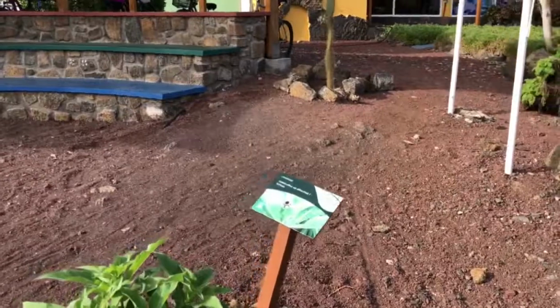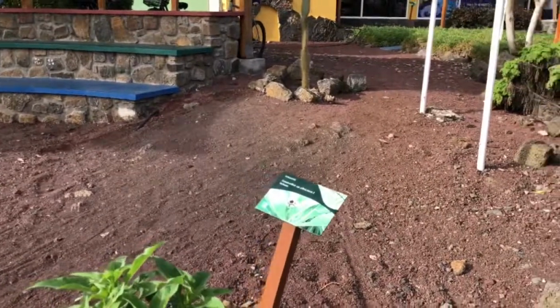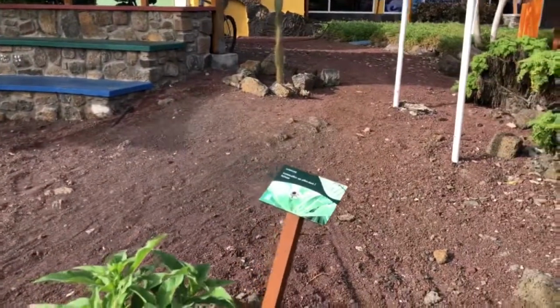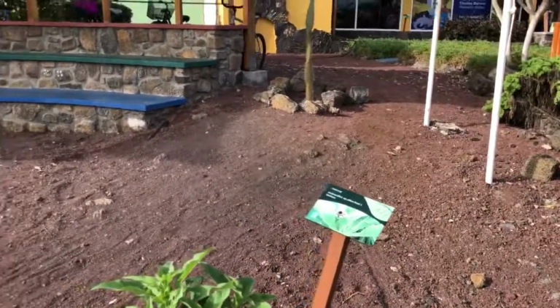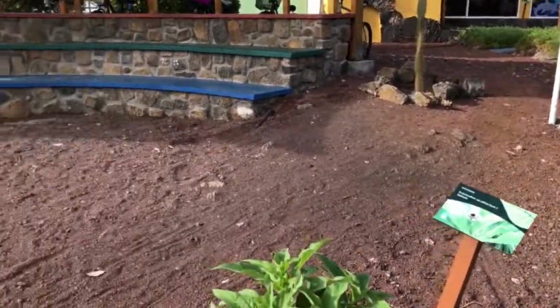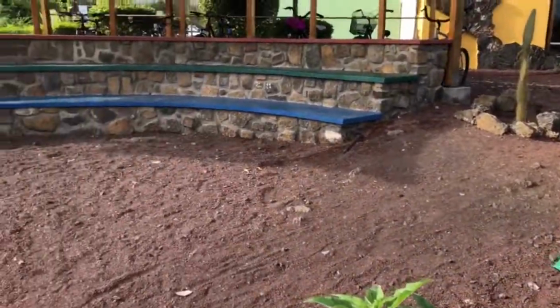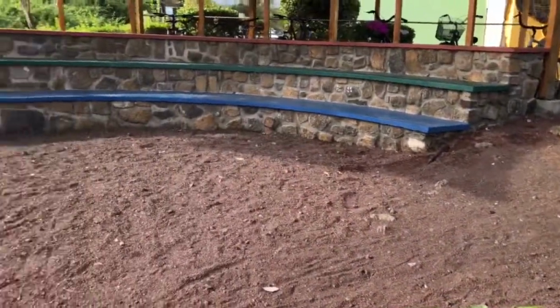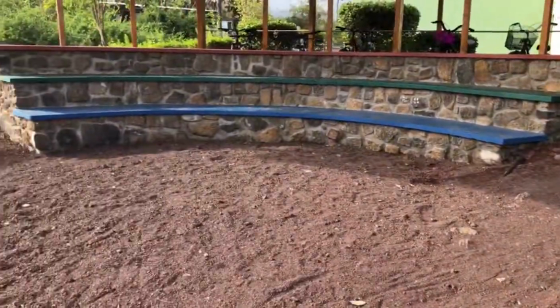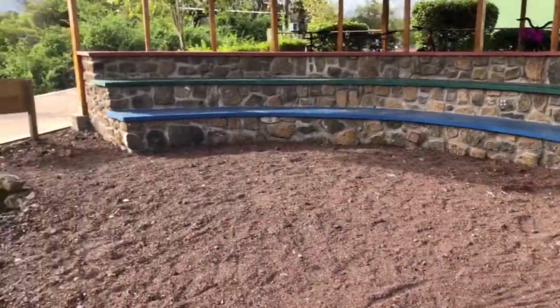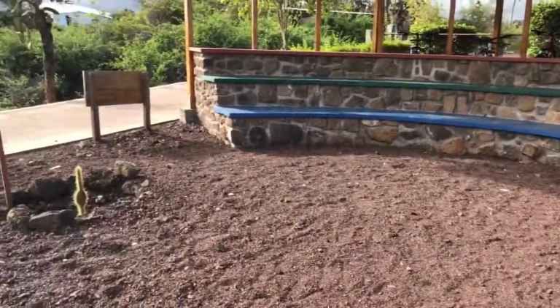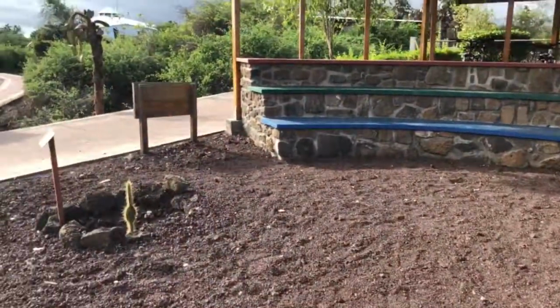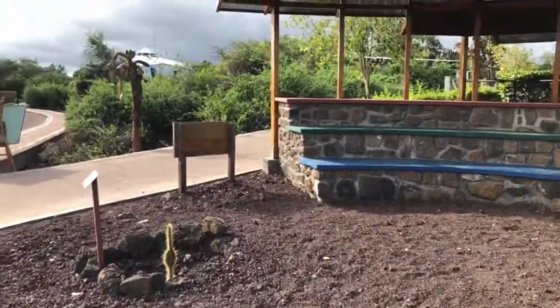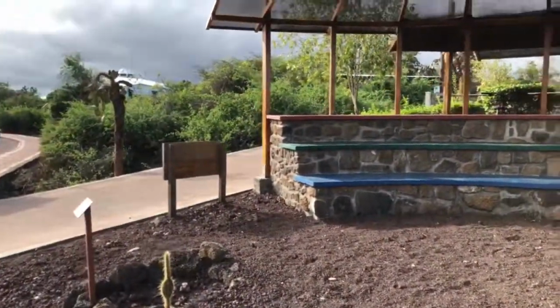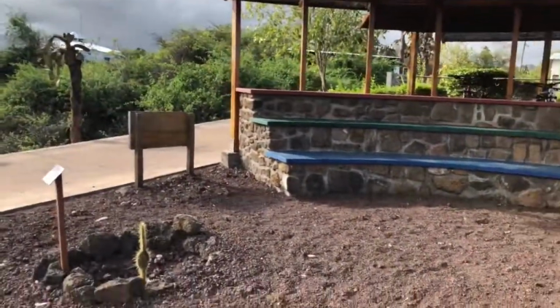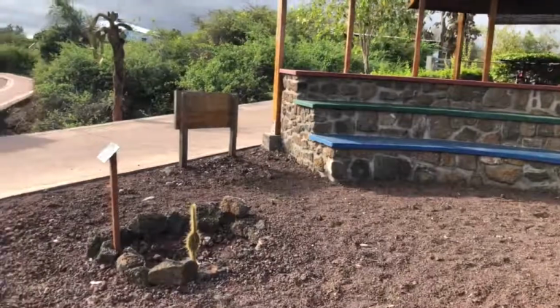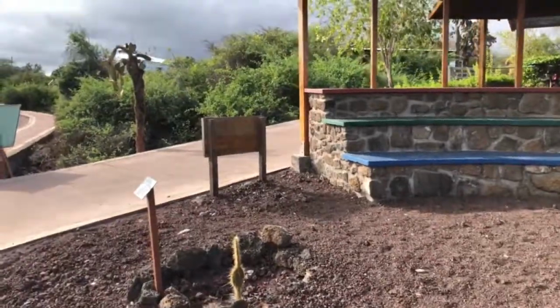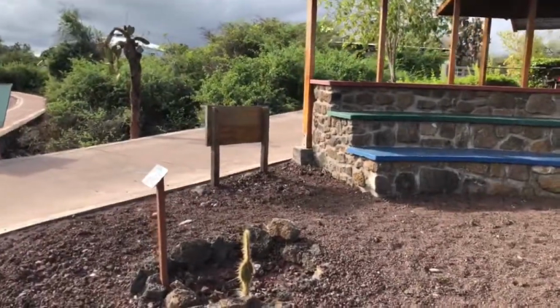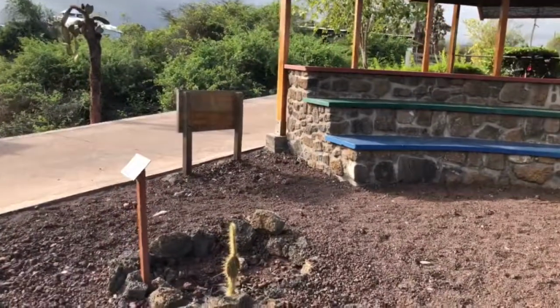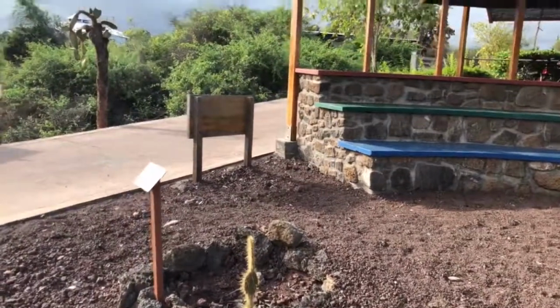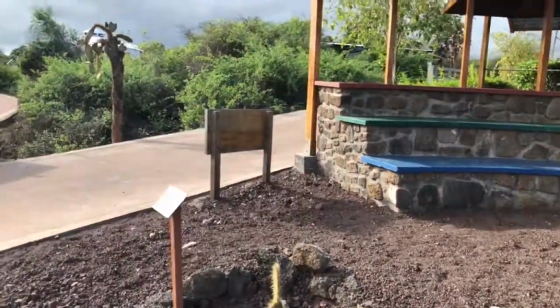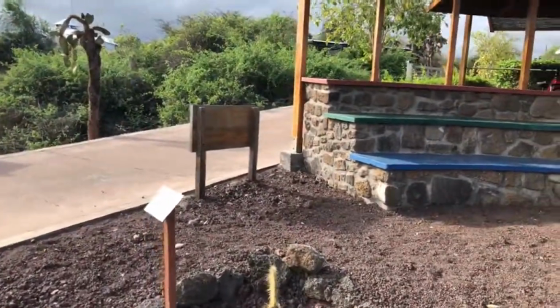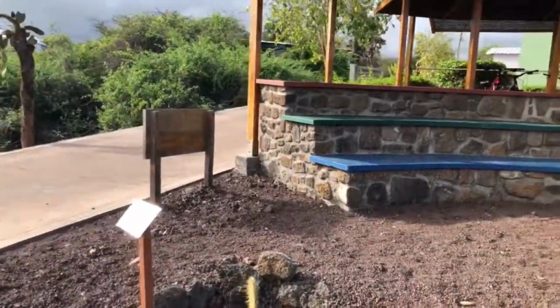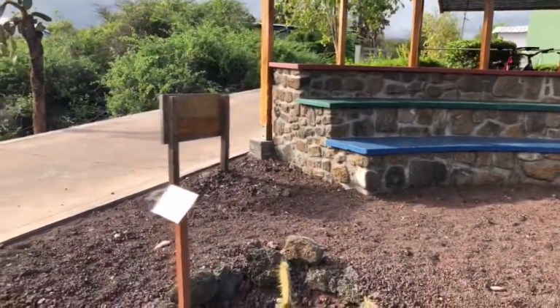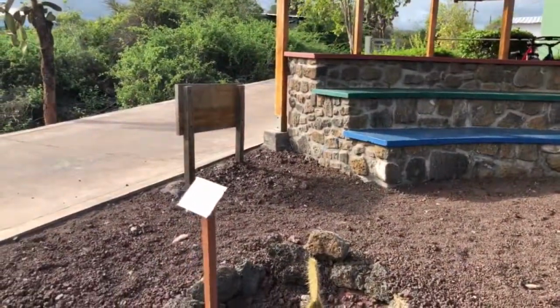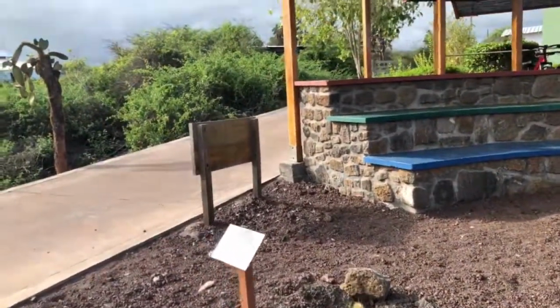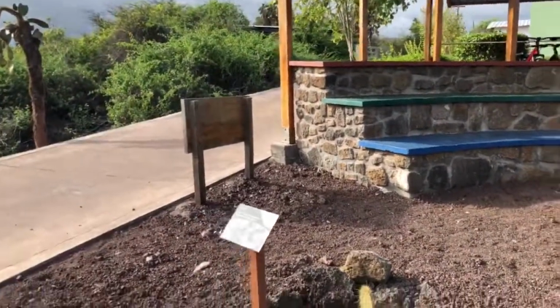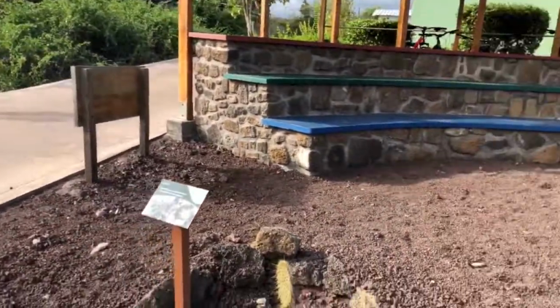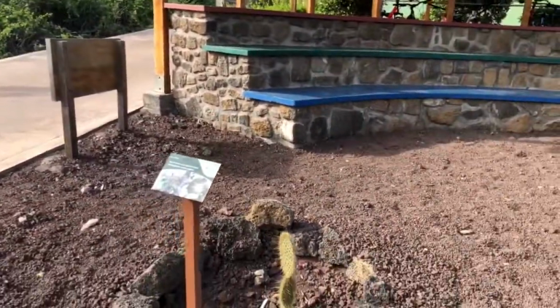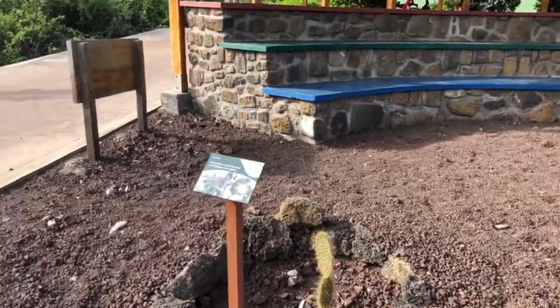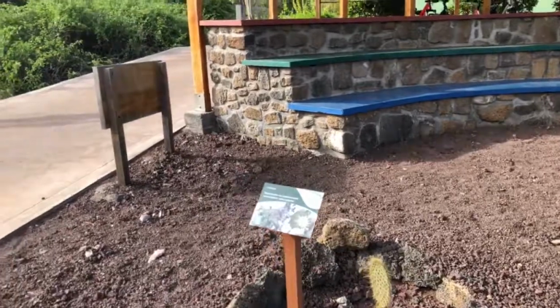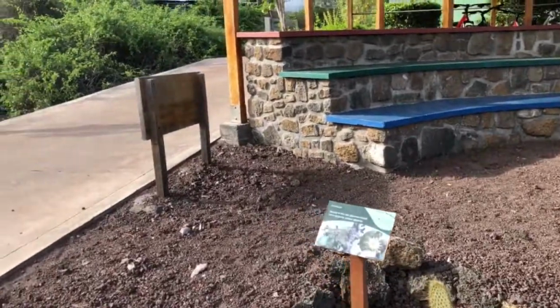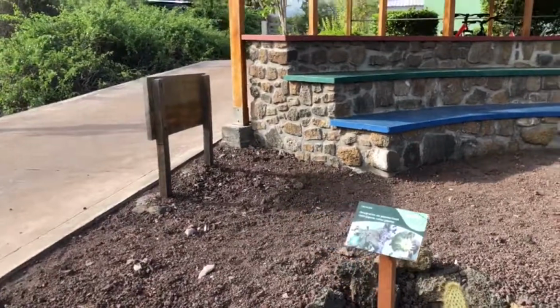Which probably was not a good idea because I did not come to this research center — Visitor Center — first.